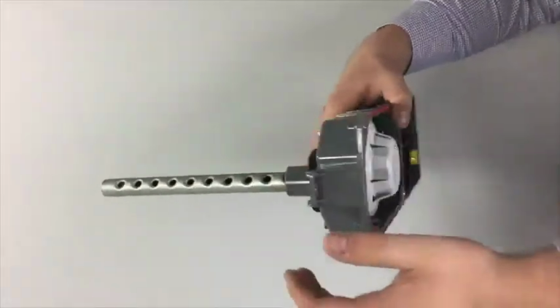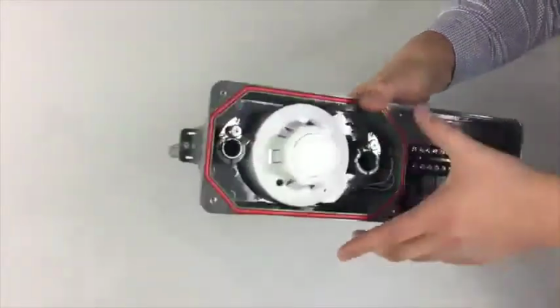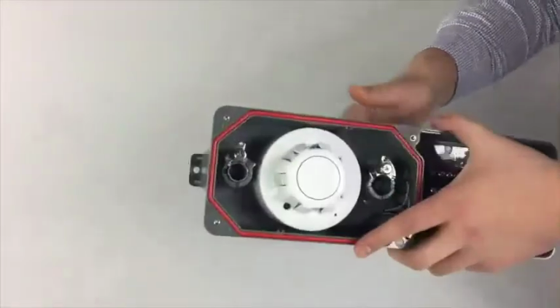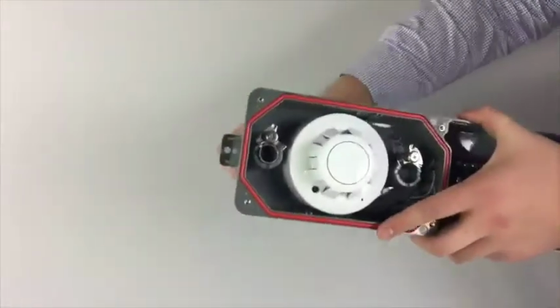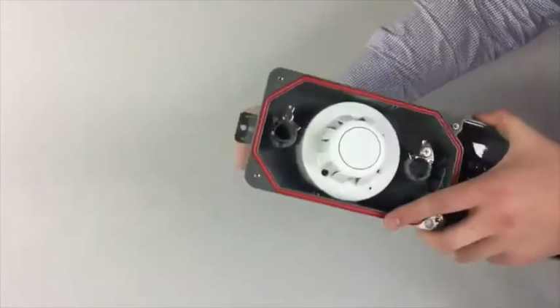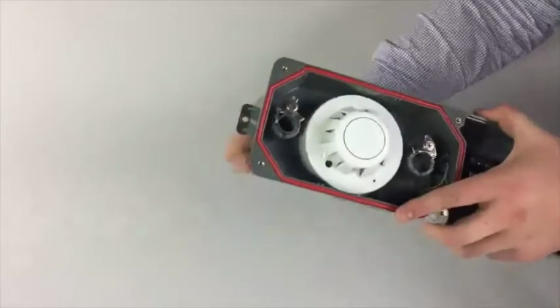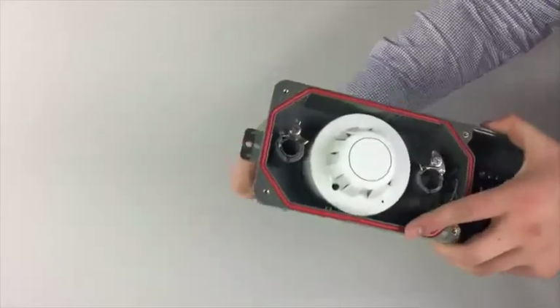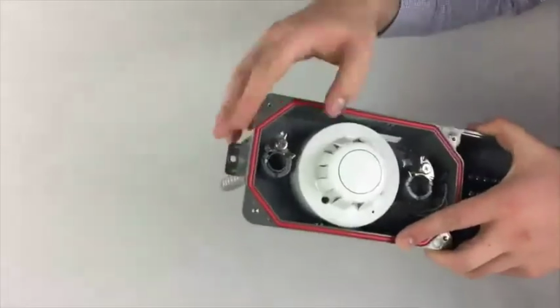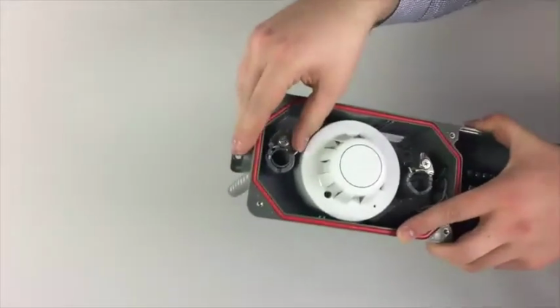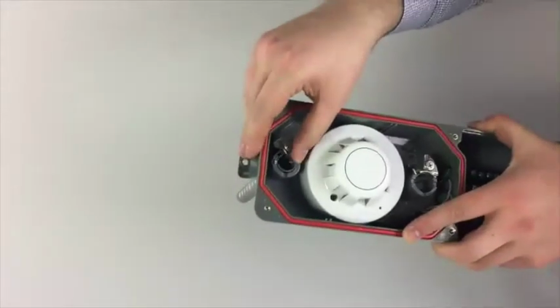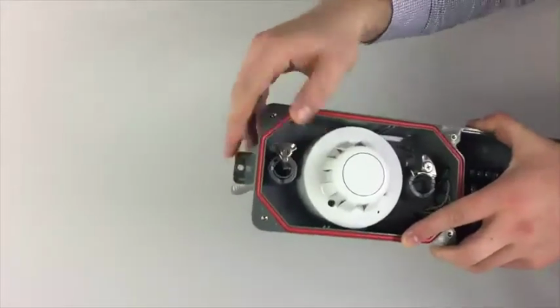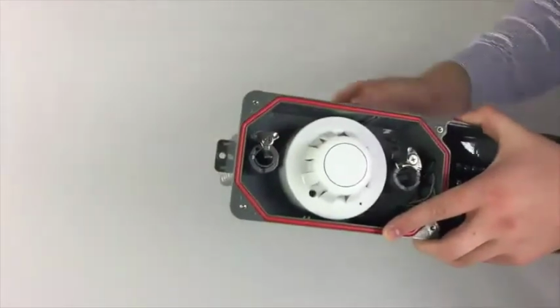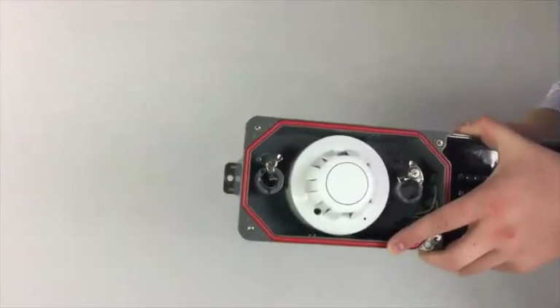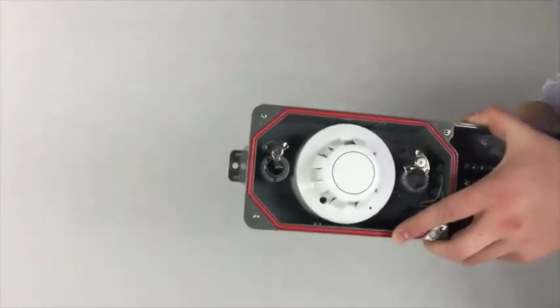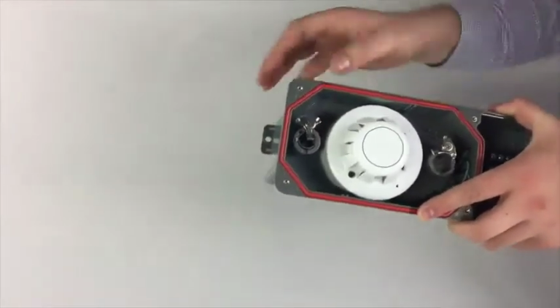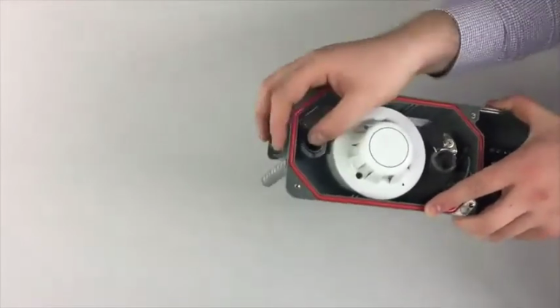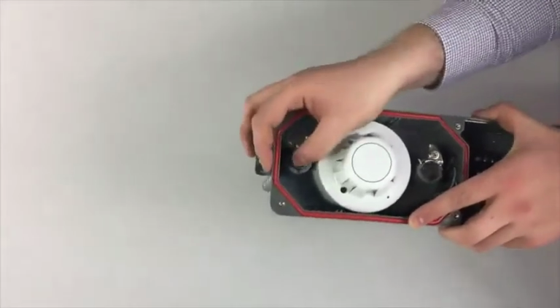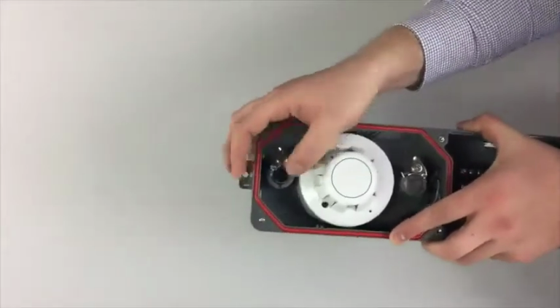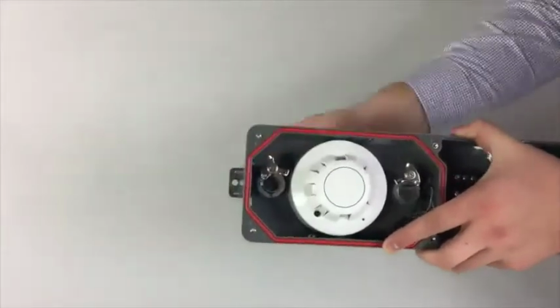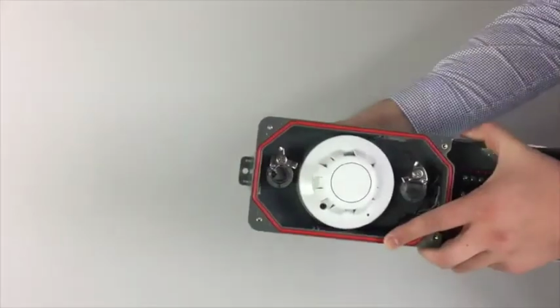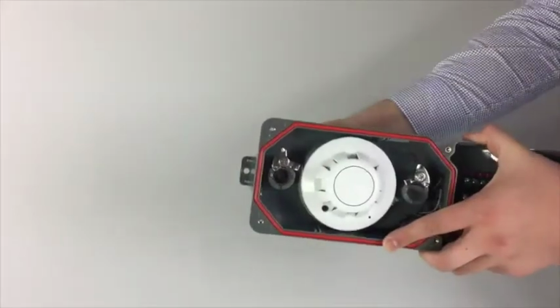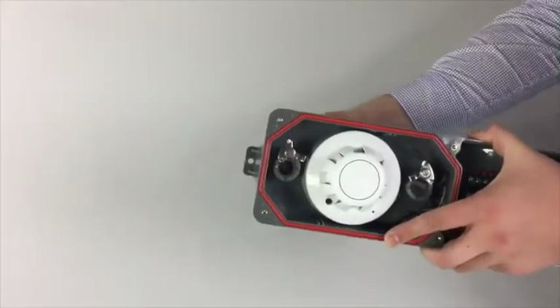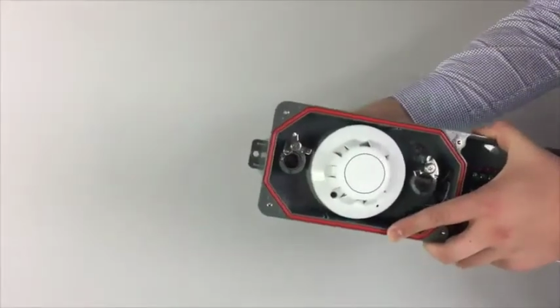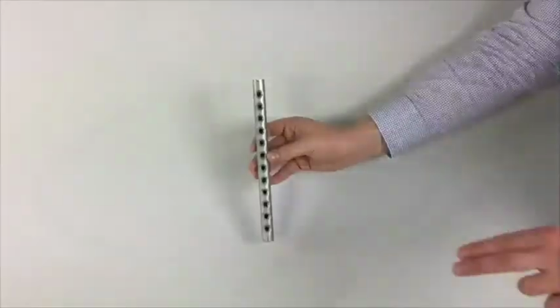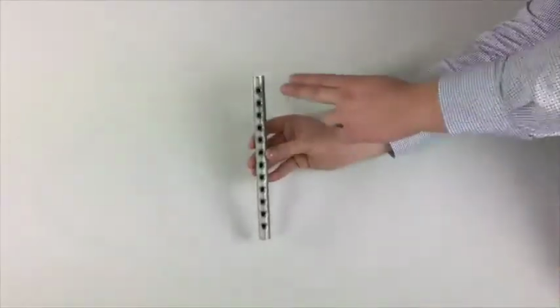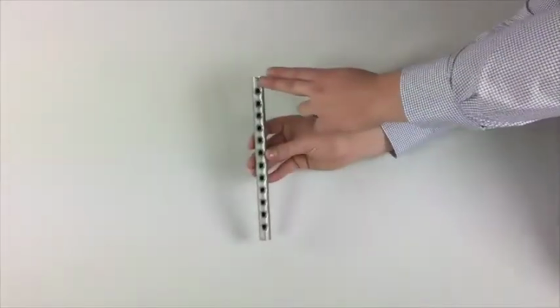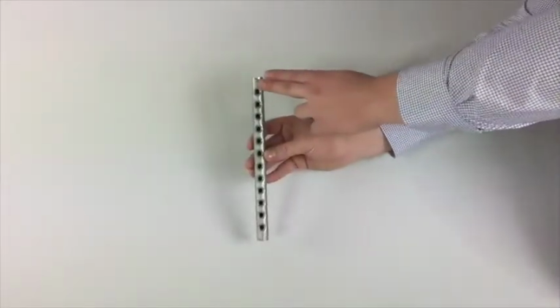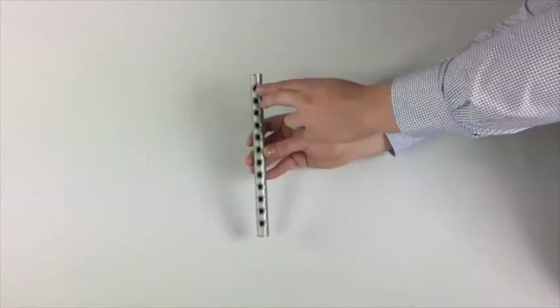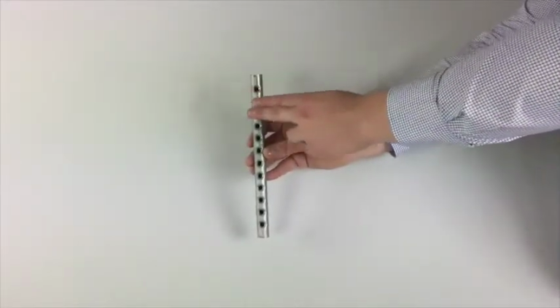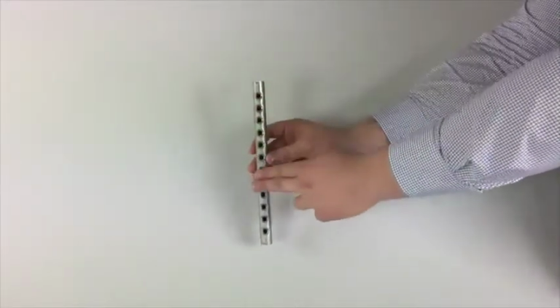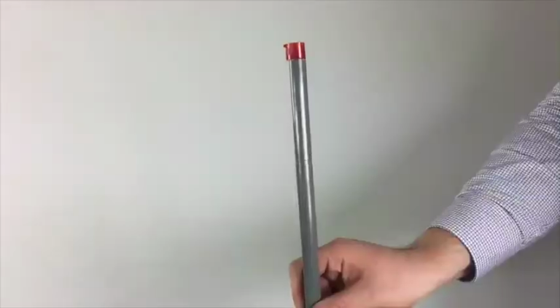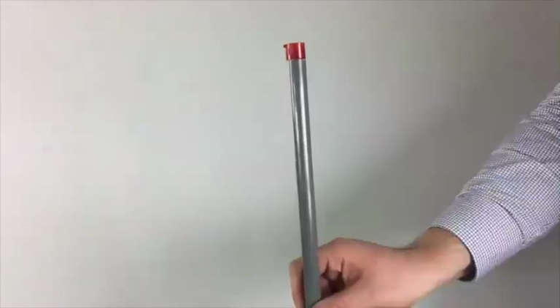Once they rotate the spring-loaded retainer, the tube is locked into place. No additional filters or screens are required.